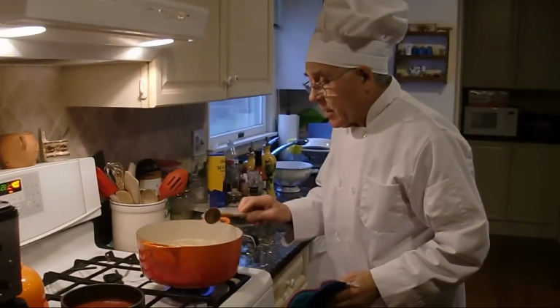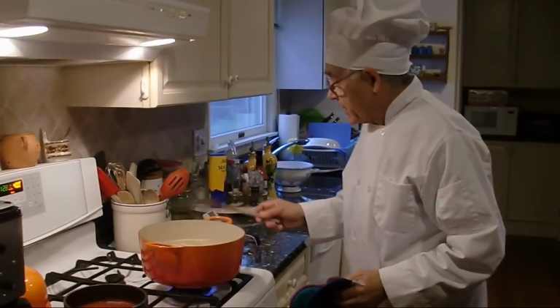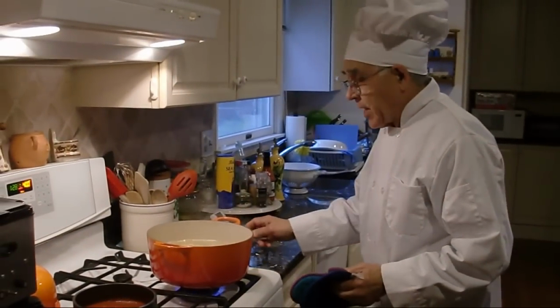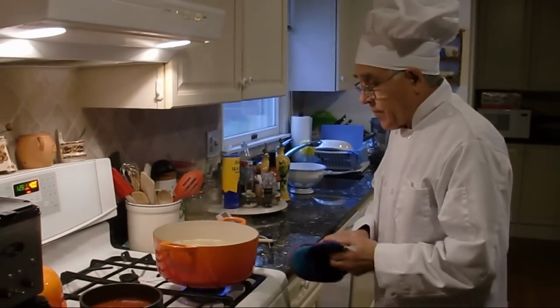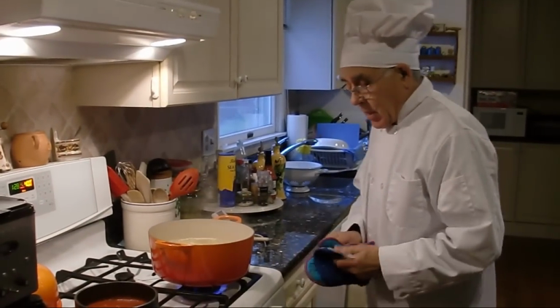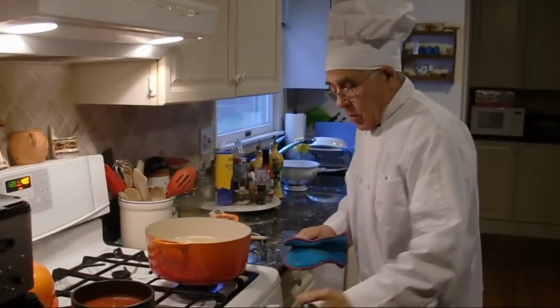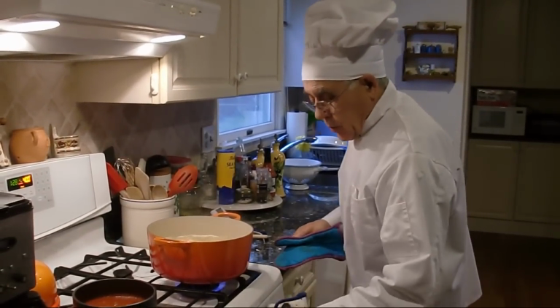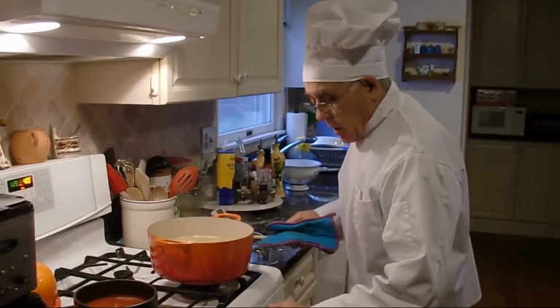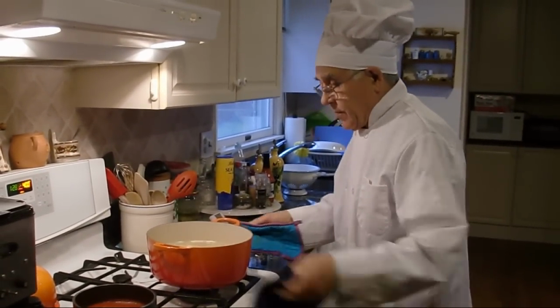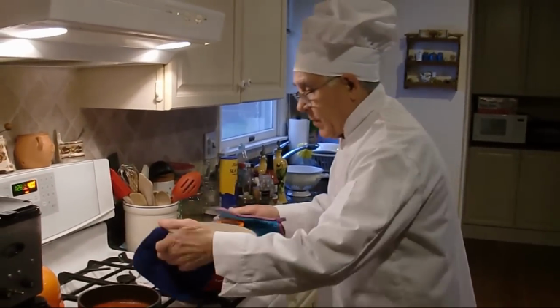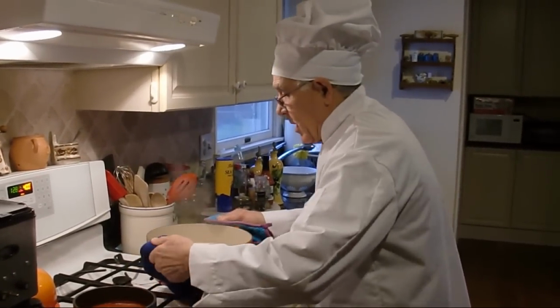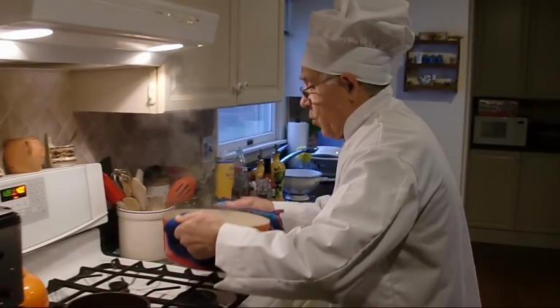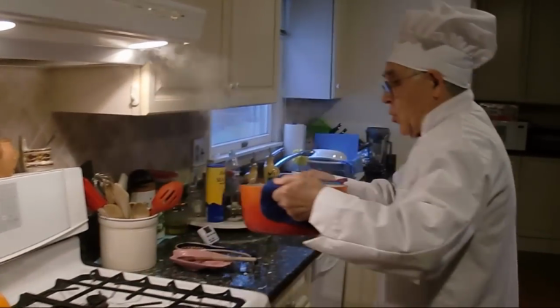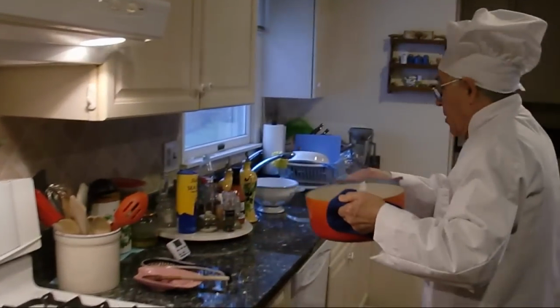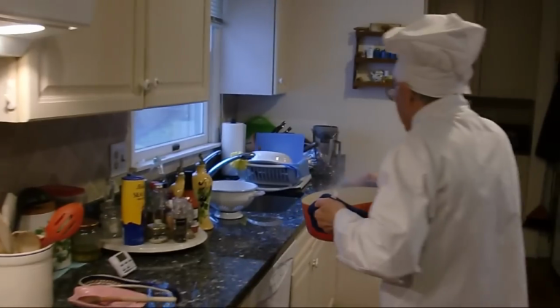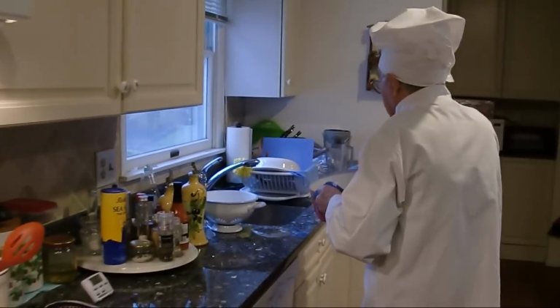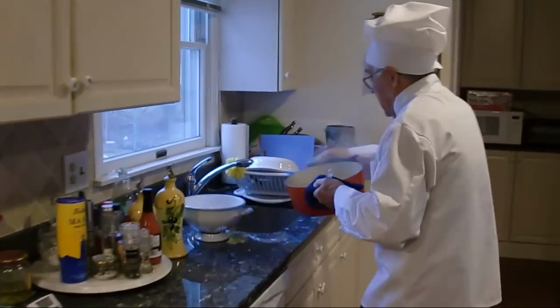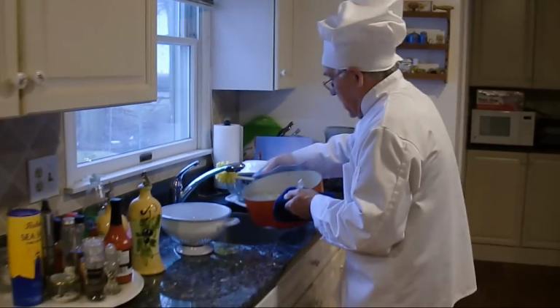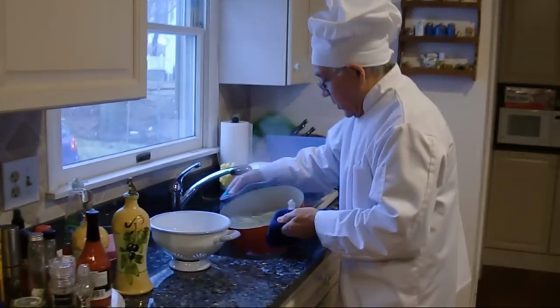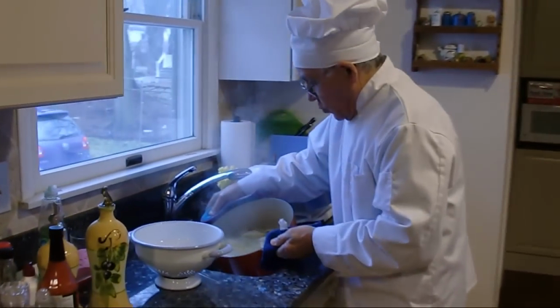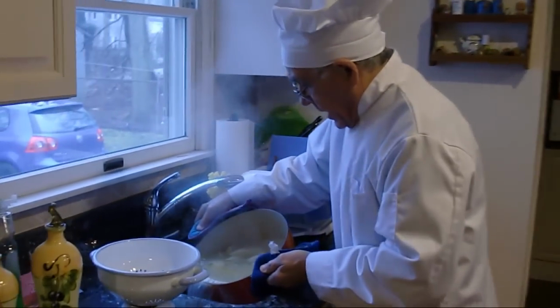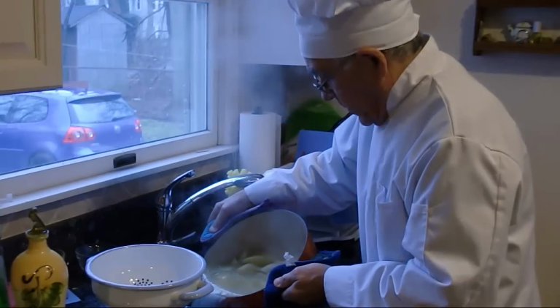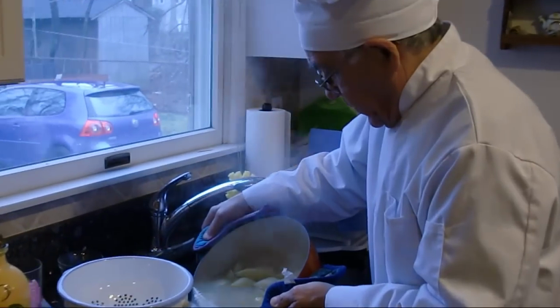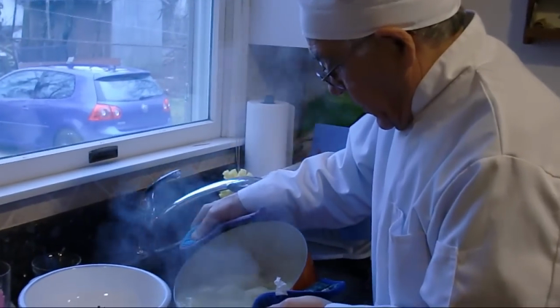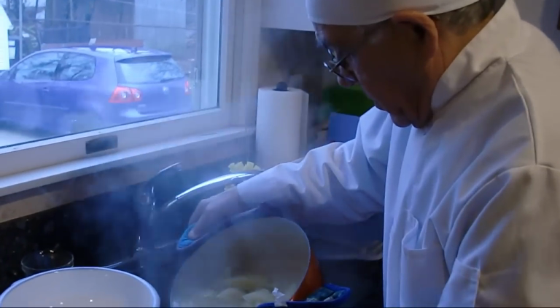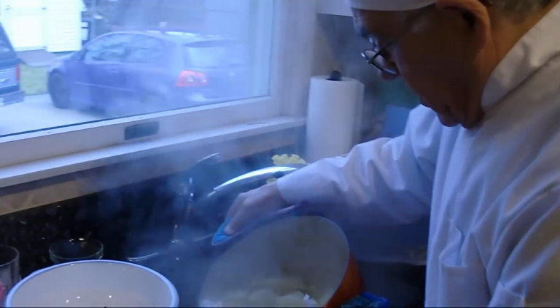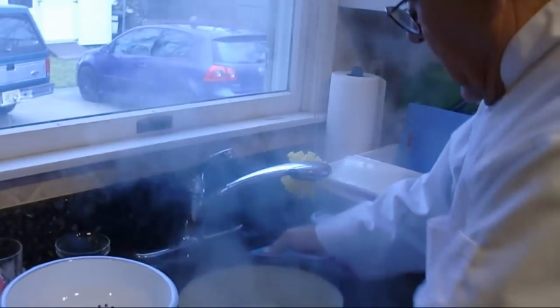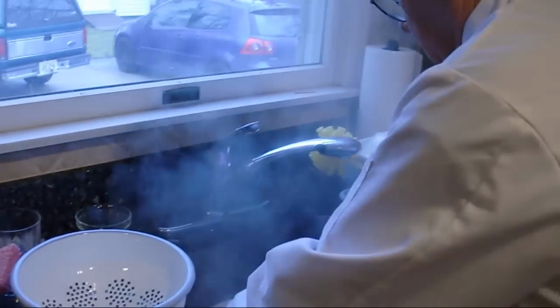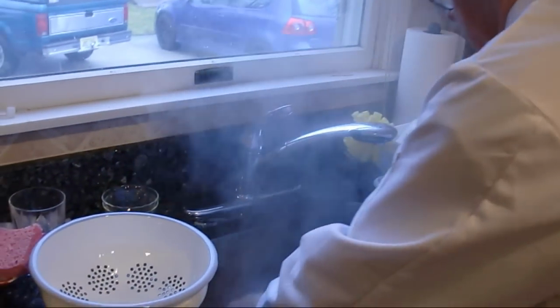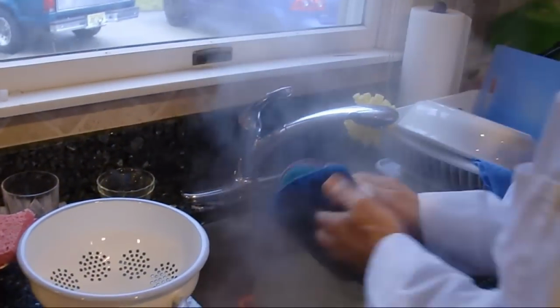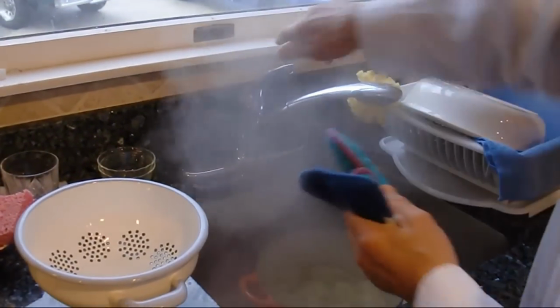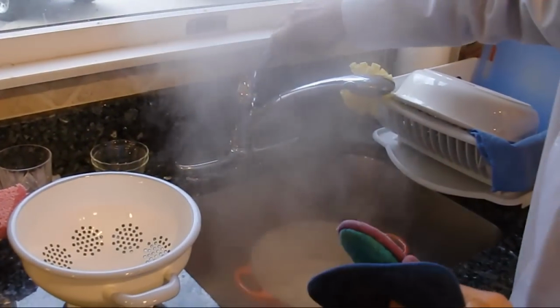Now the pasta is ready — take it off. We got to let it cool off. Drain the water out and use cool water.